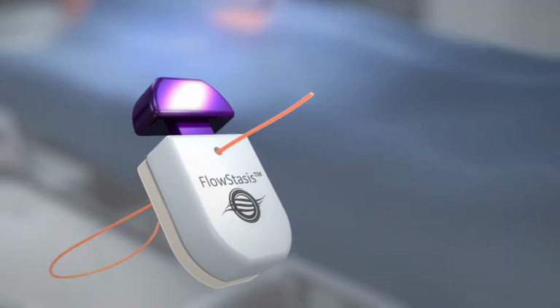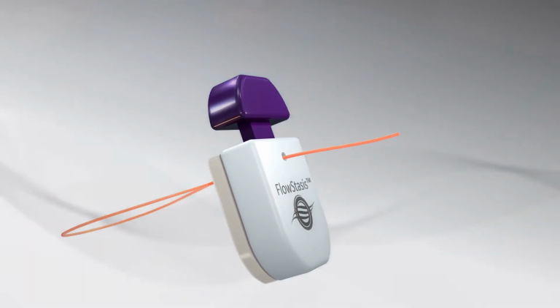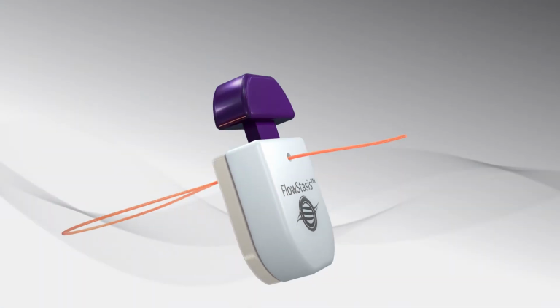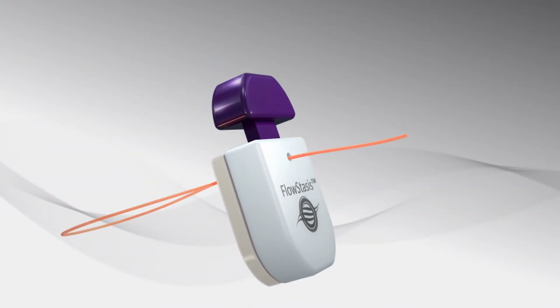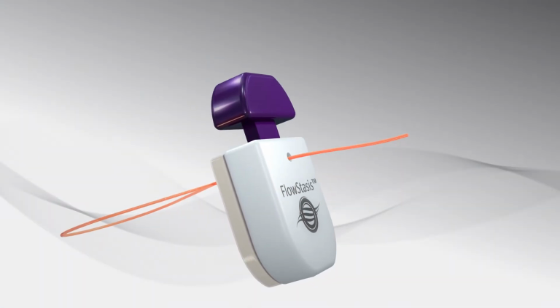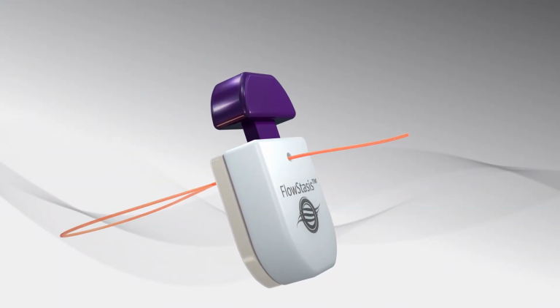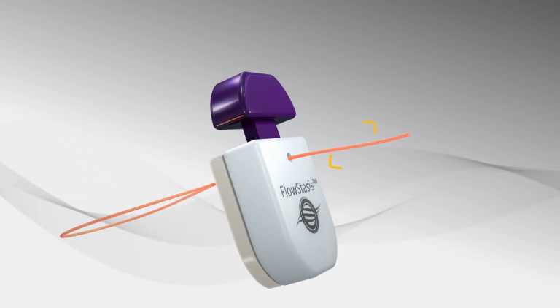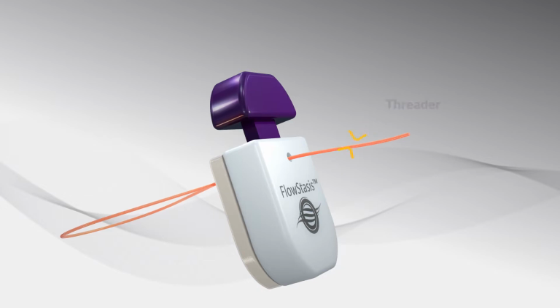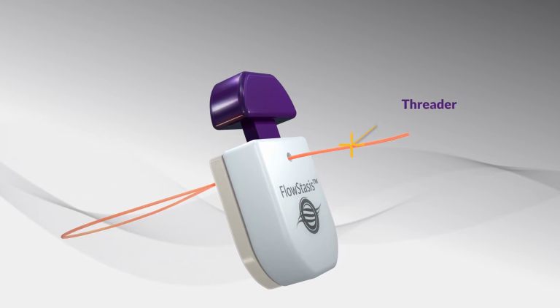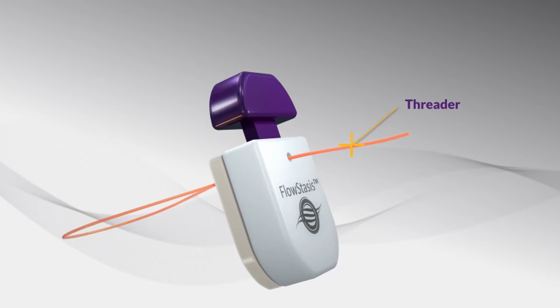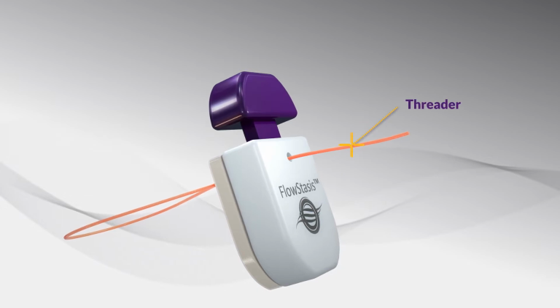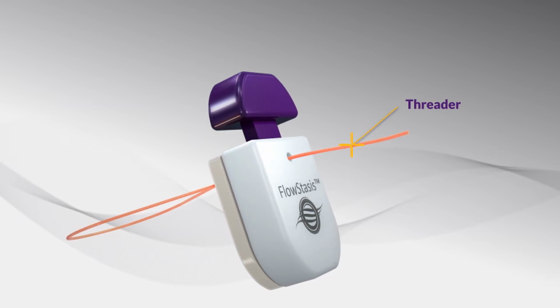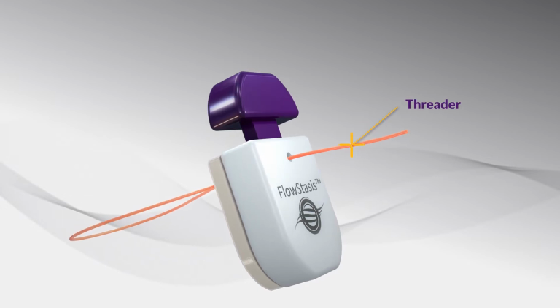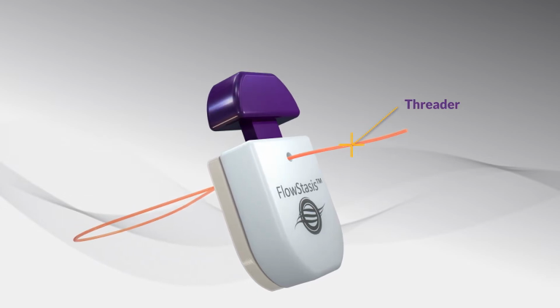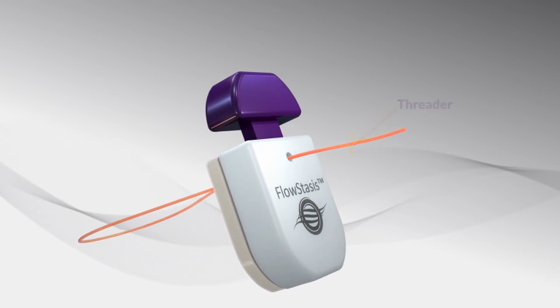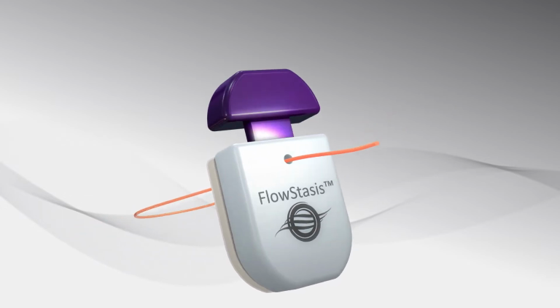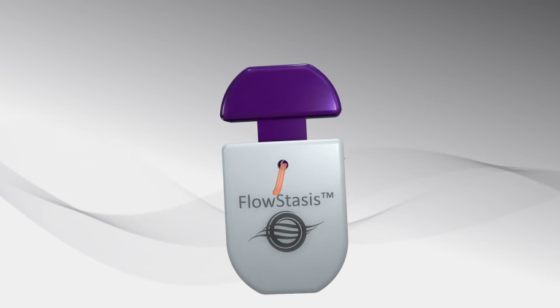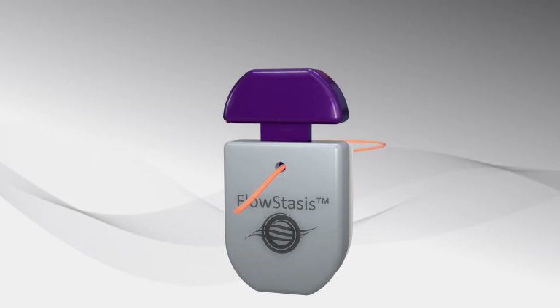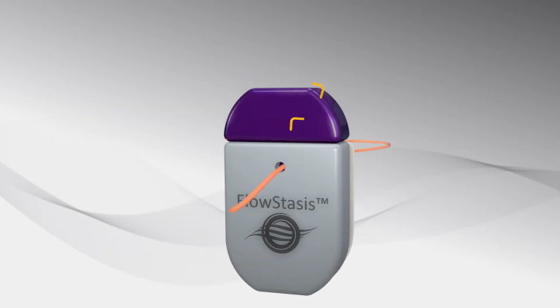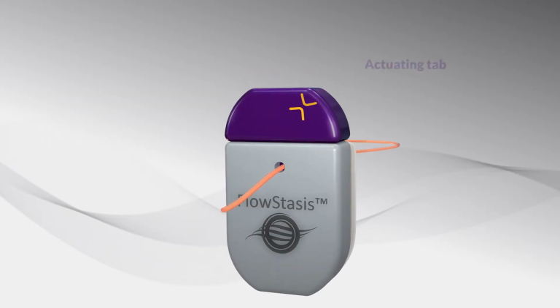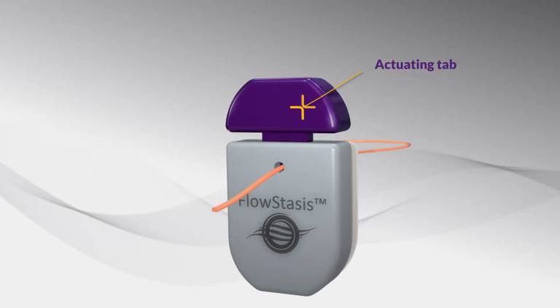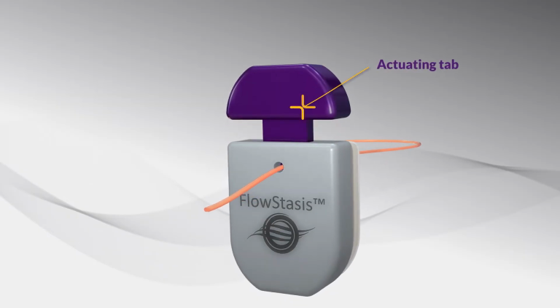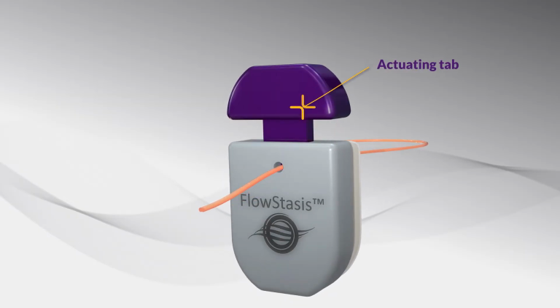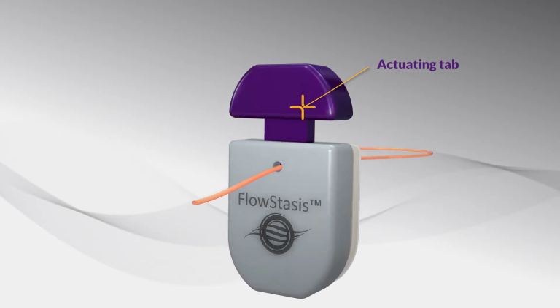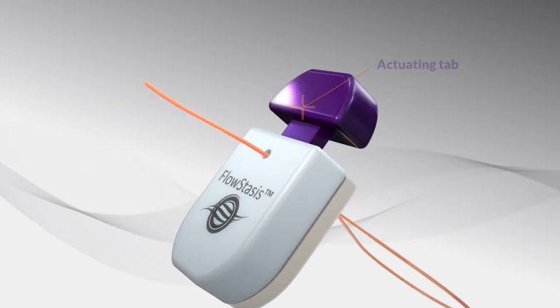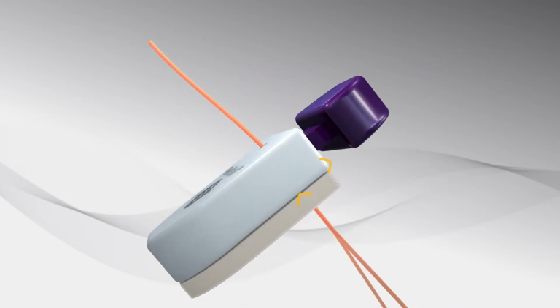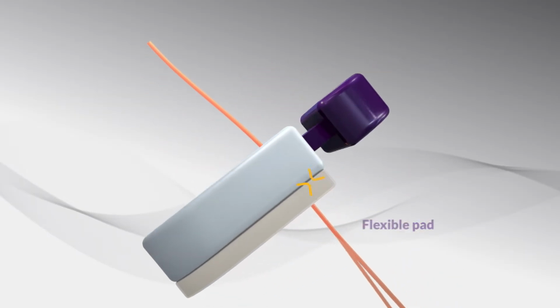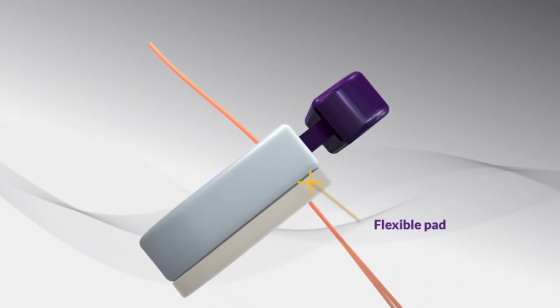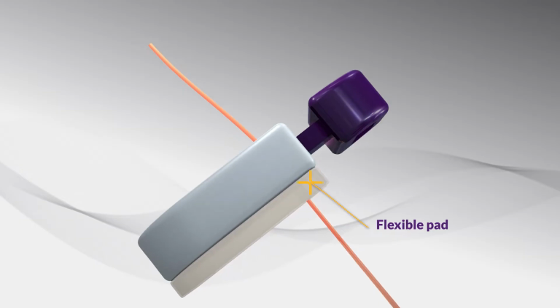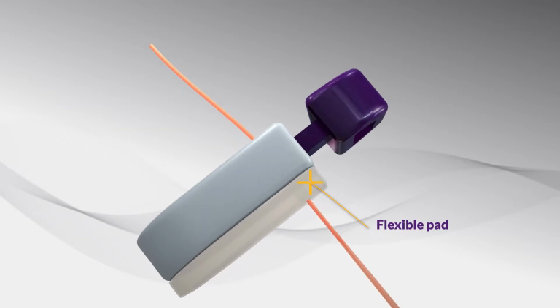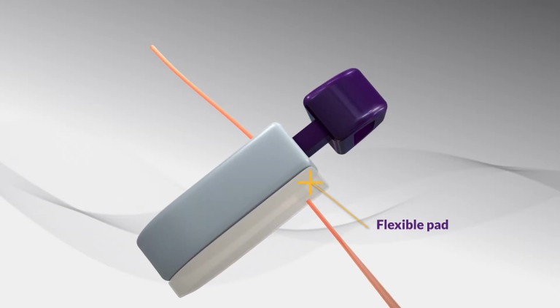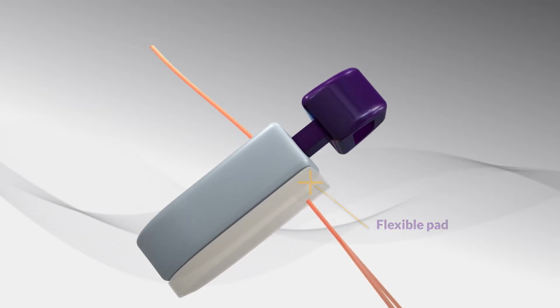The Flowstasis features a preloaded threader that pulls the suture through the device, an actuating tab that holds or releases suture tension, and a flexible pad that conforms to patient anatomy.